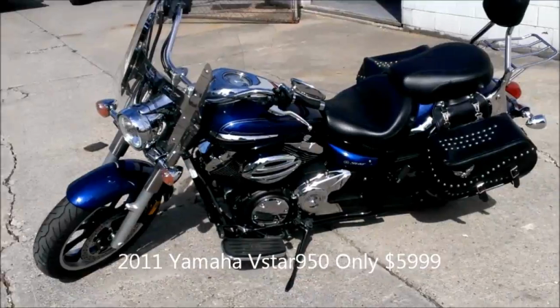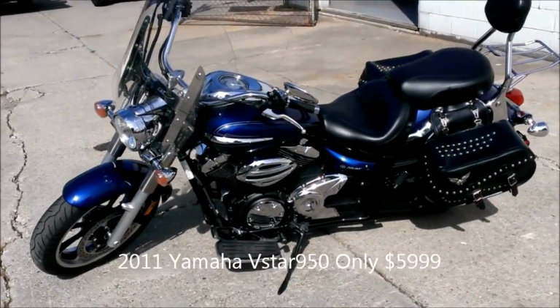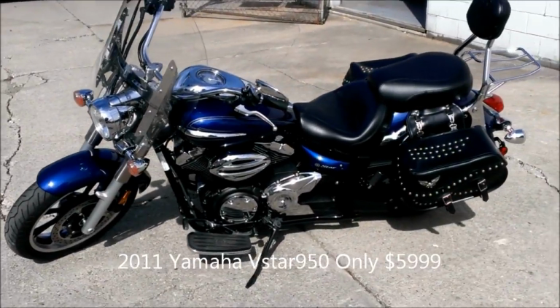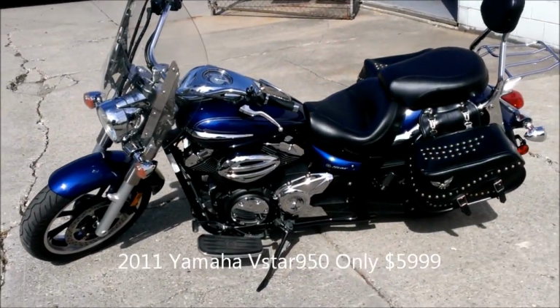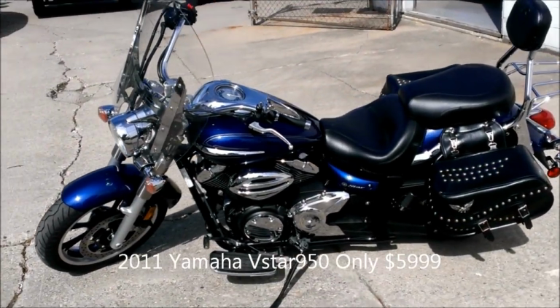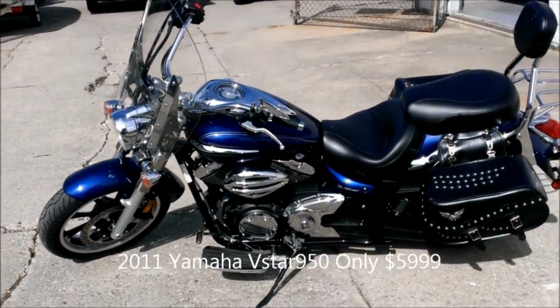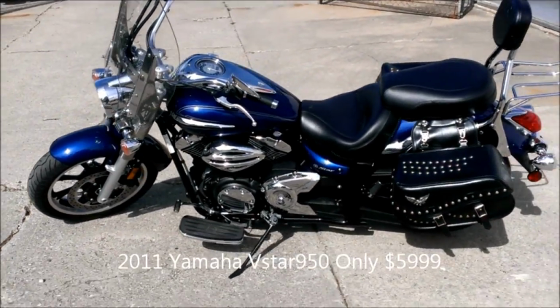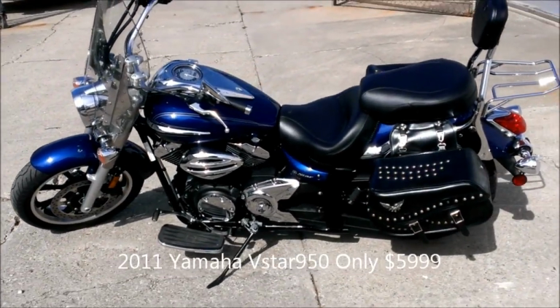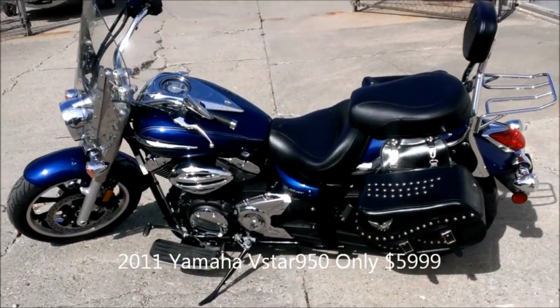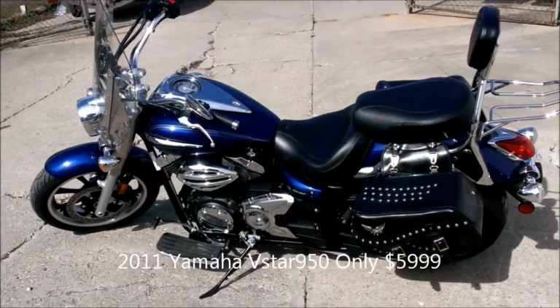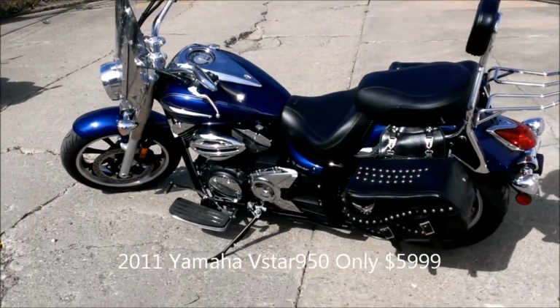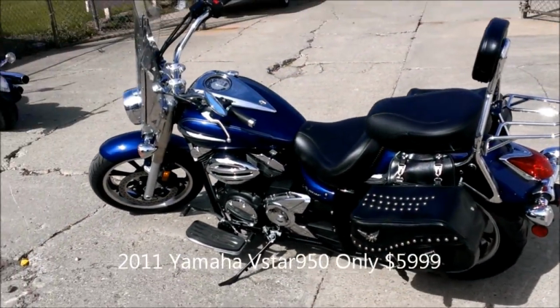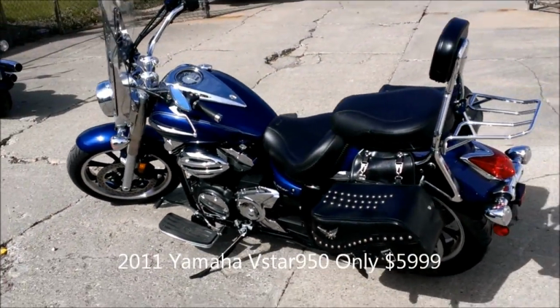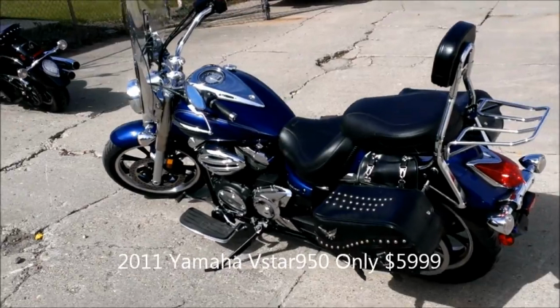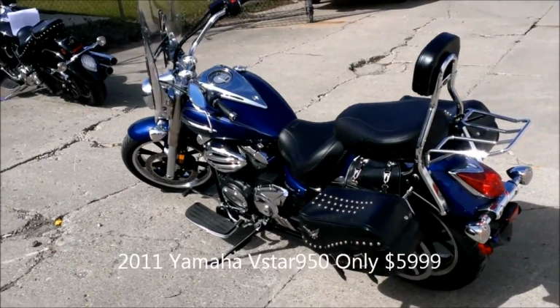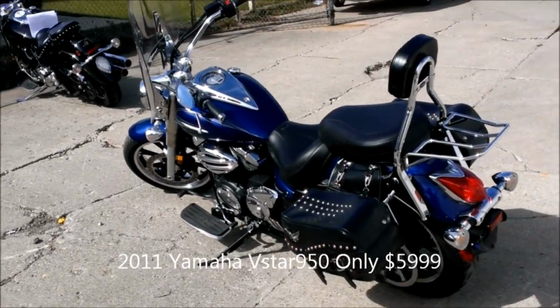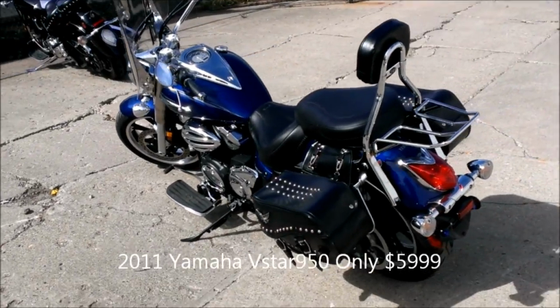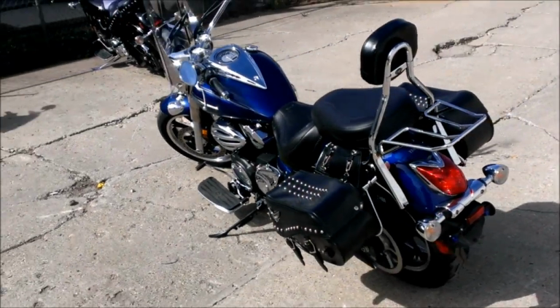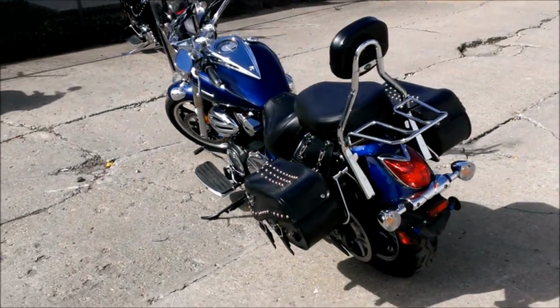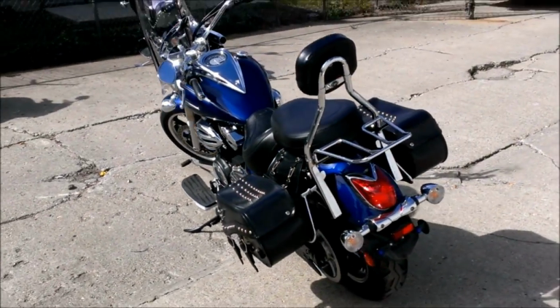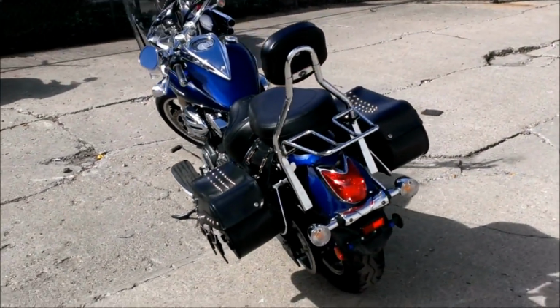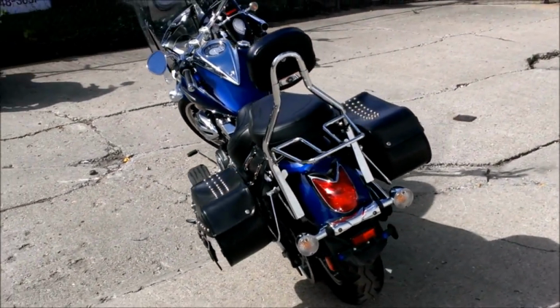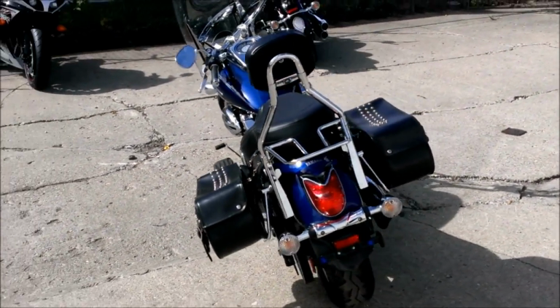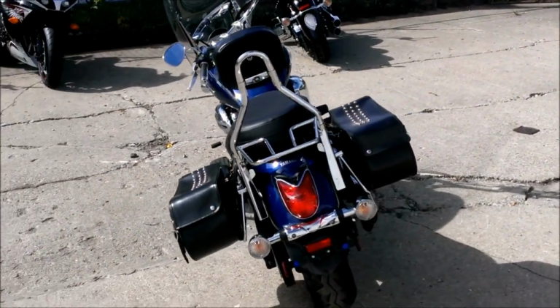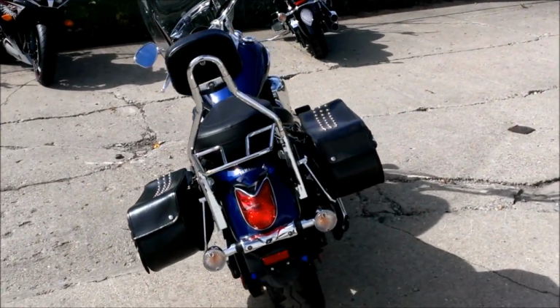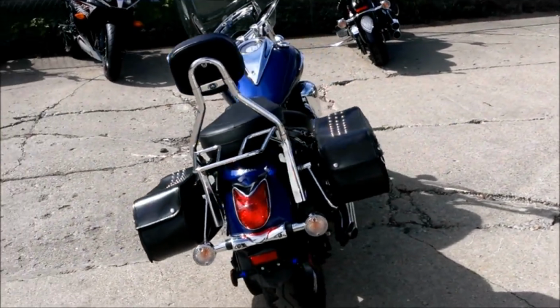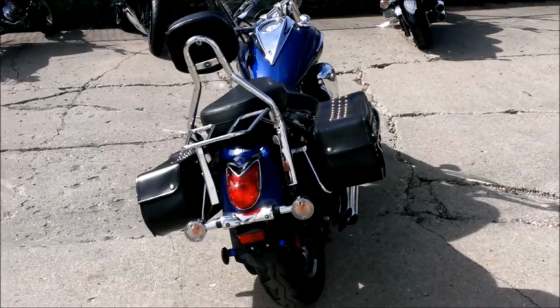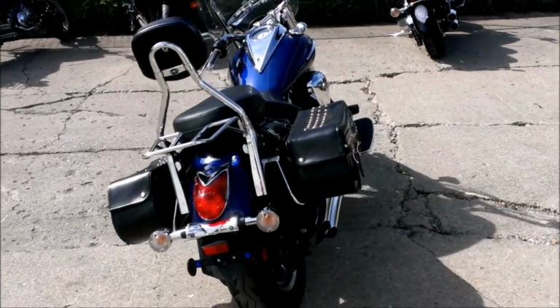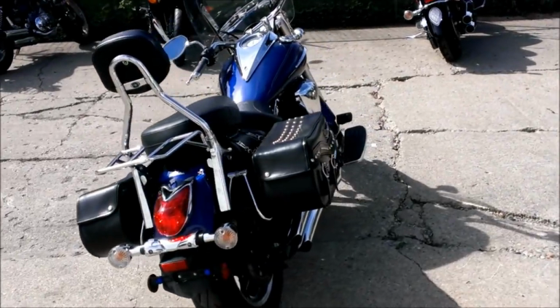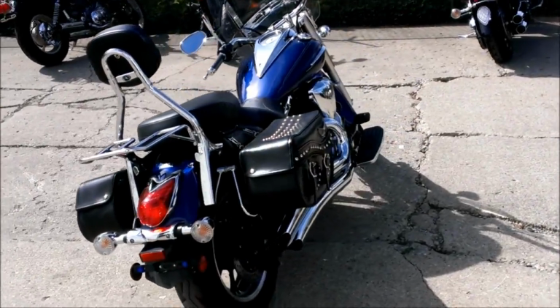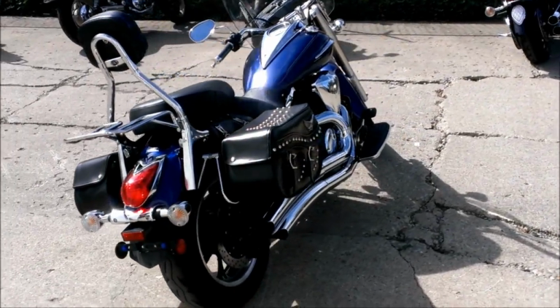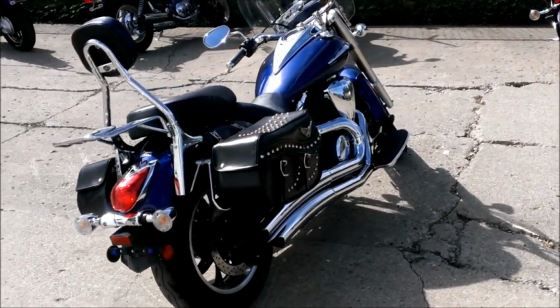I've got a 2011 Yamaha V-Star 950 motorcycle with all the extras for sale for $59.99. The Vance & Hines drop-down exhaust makes this 950 sound as cool as it looks.